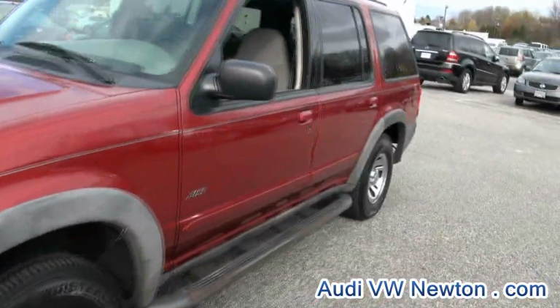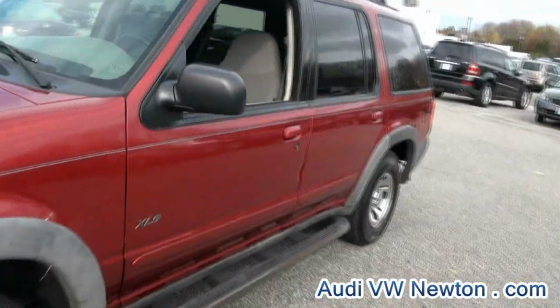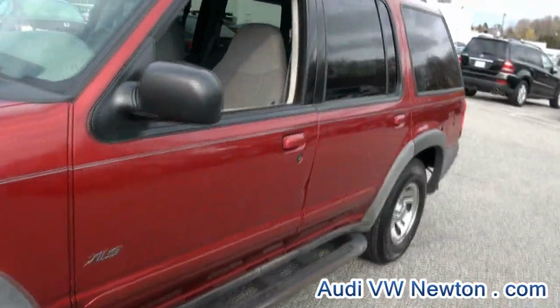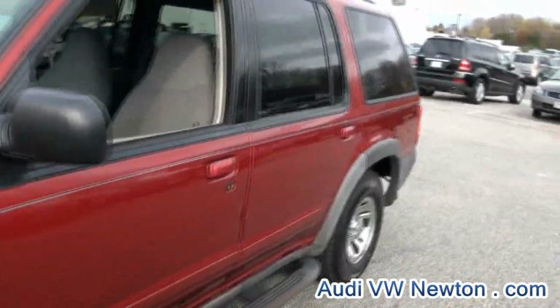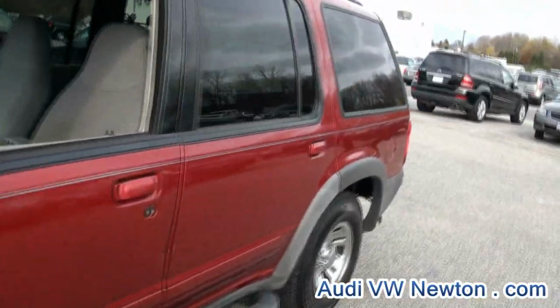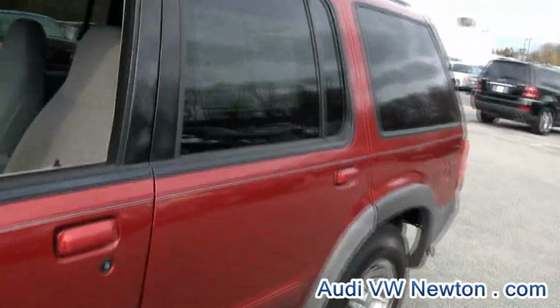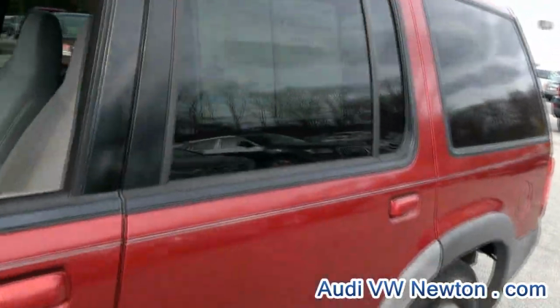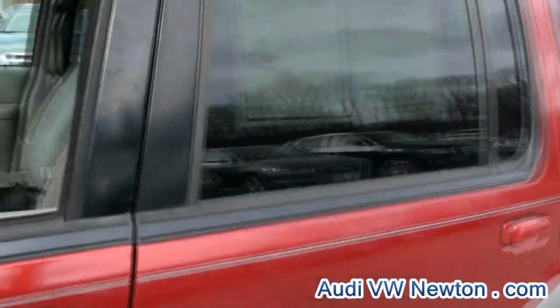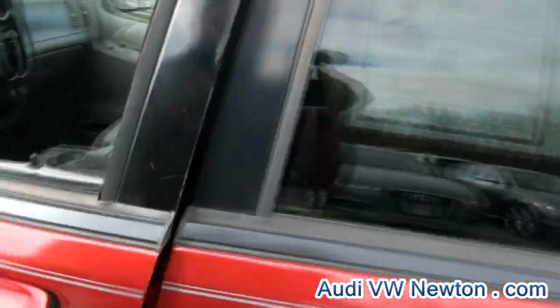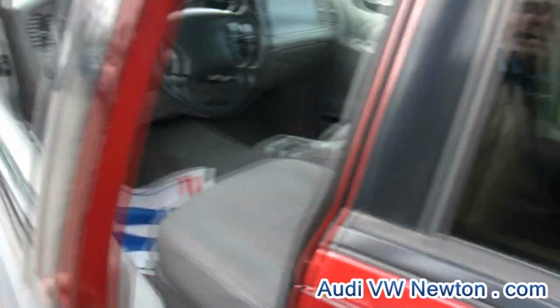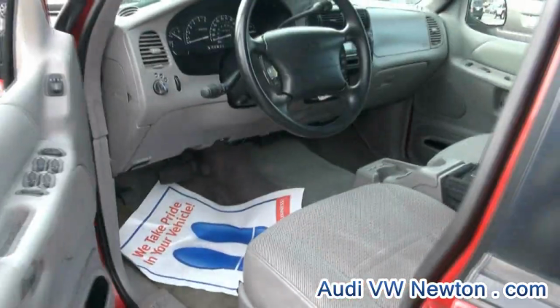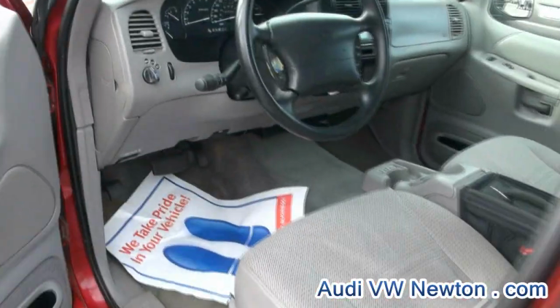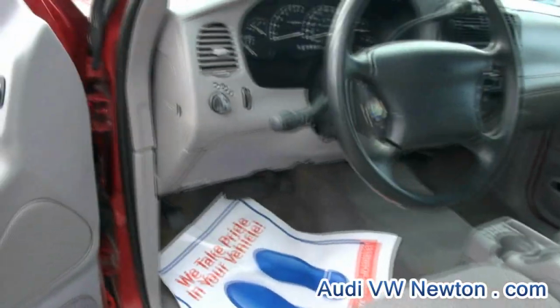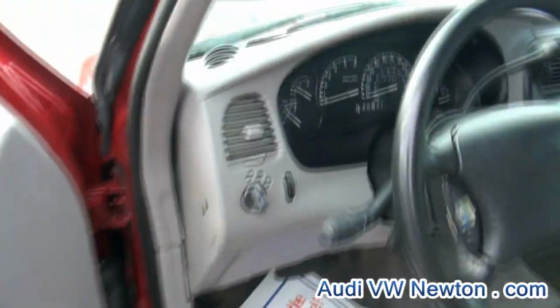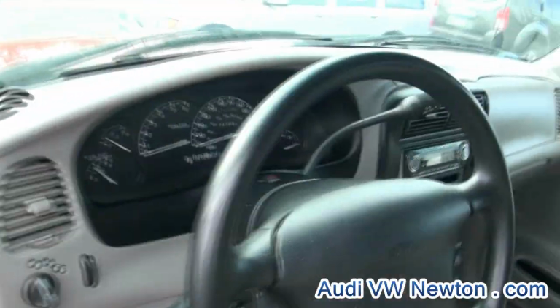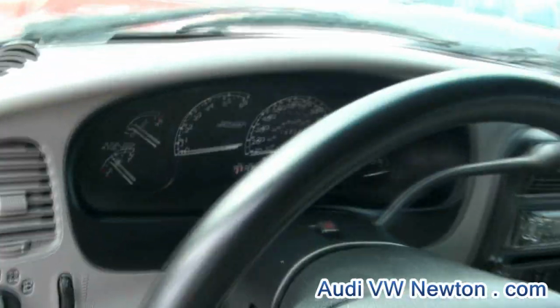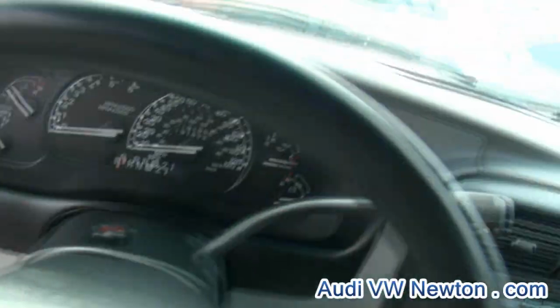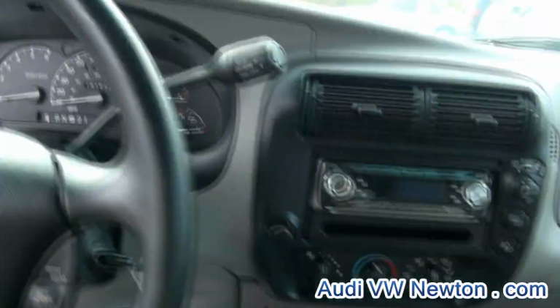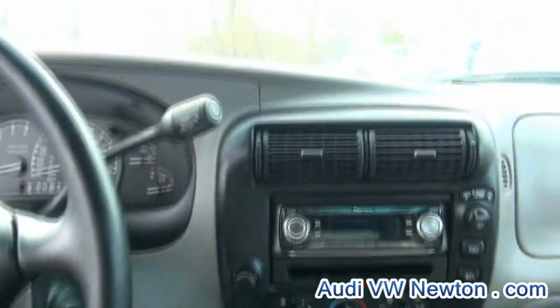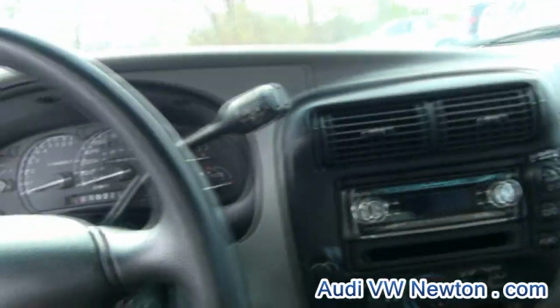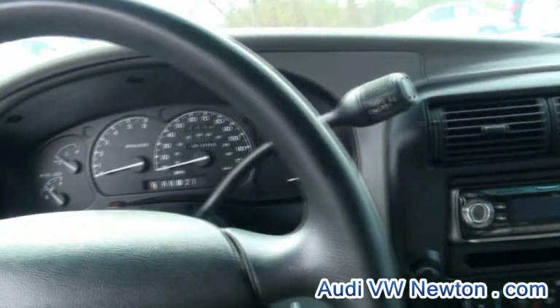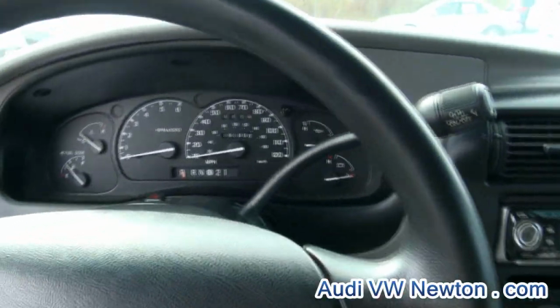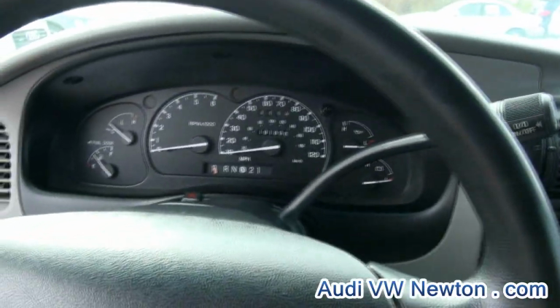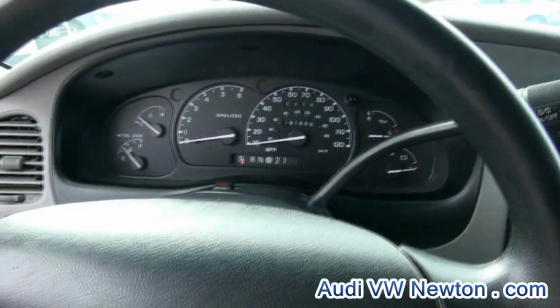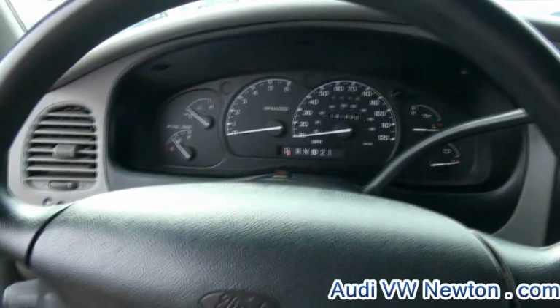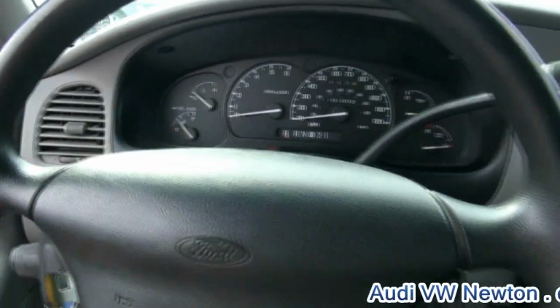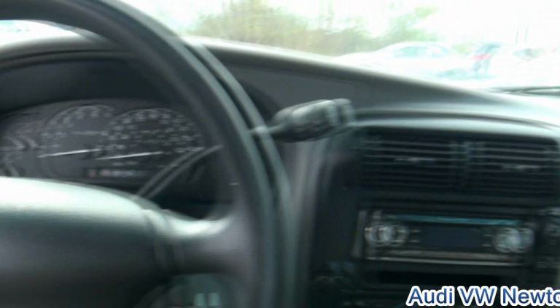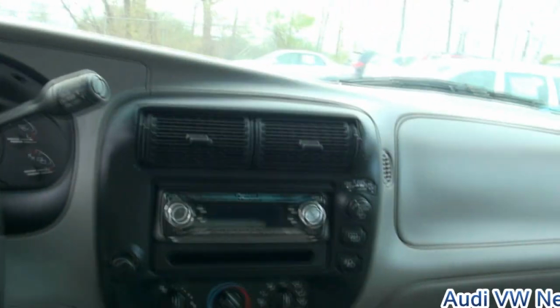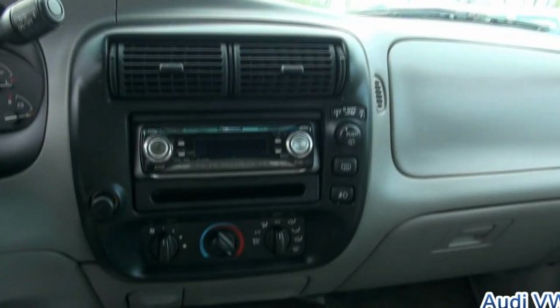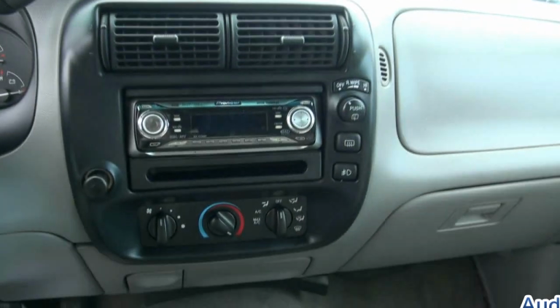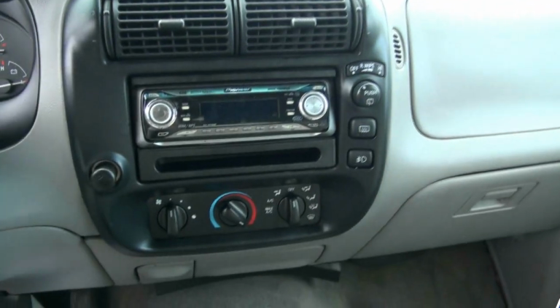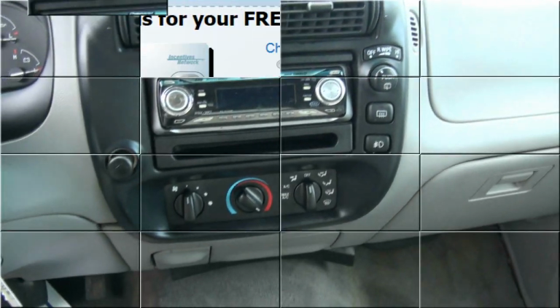Up here in Newton — that's another thing you have to think about. Places down by the water, a lot of those cars got flooded, or by rivers. So definitely think about that when you're purchasing your next vehicle.